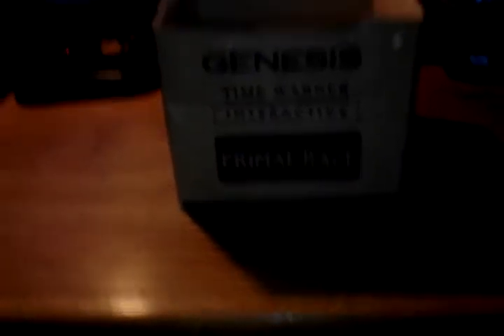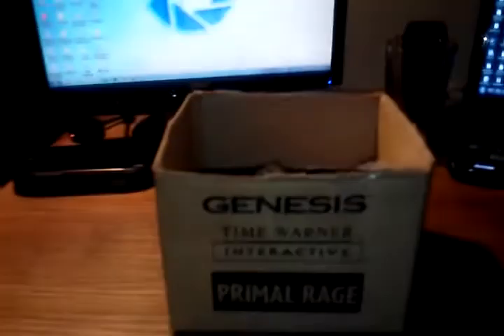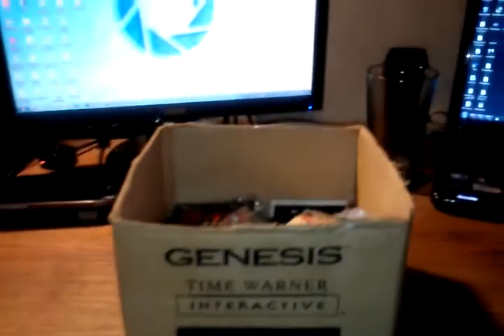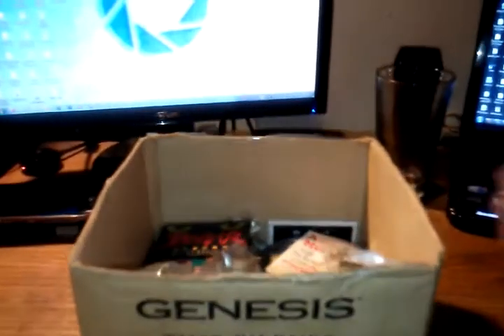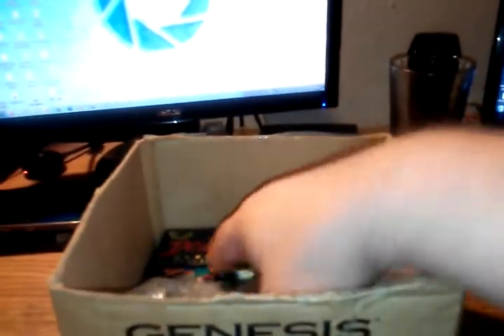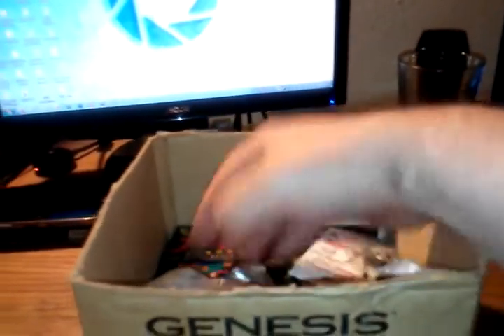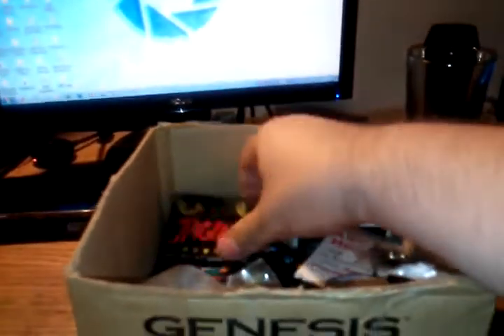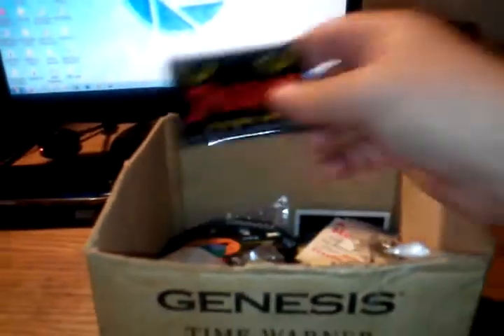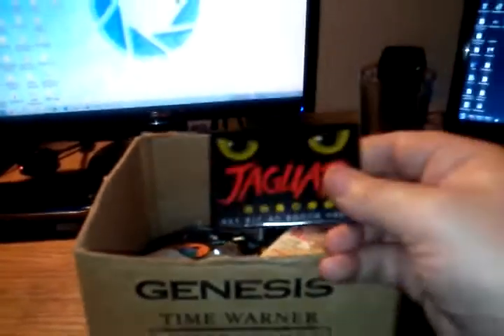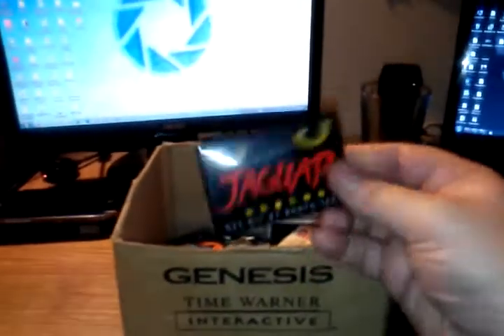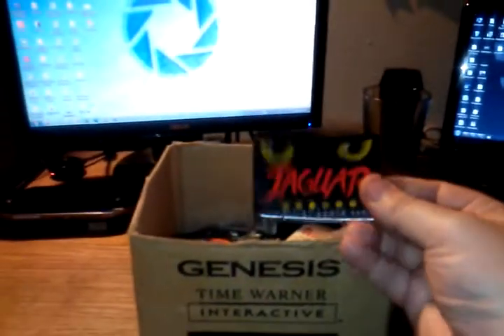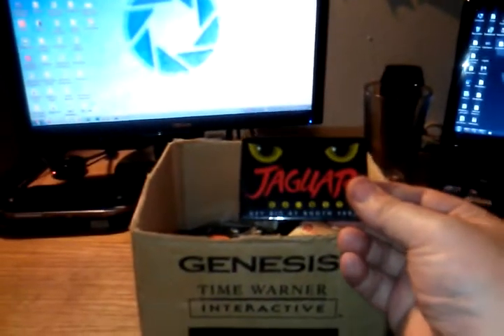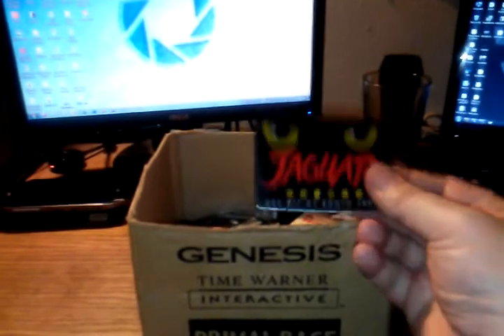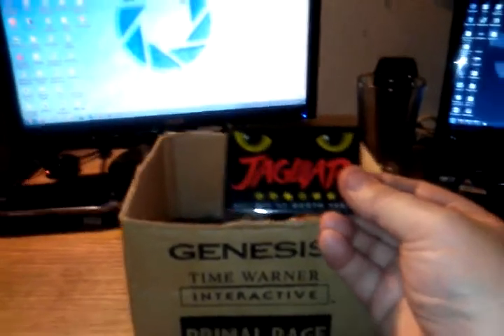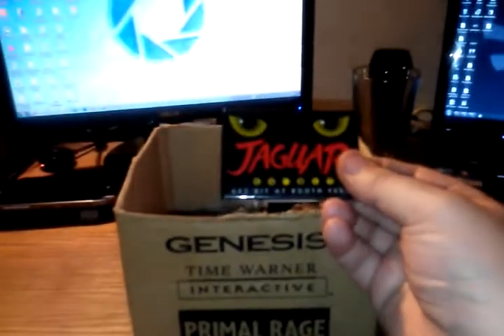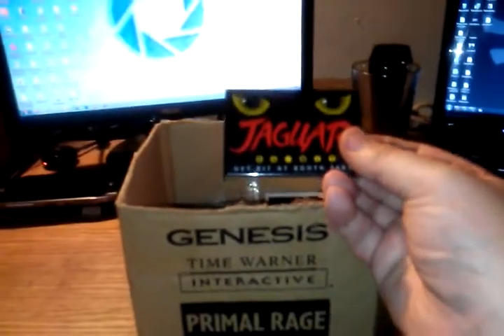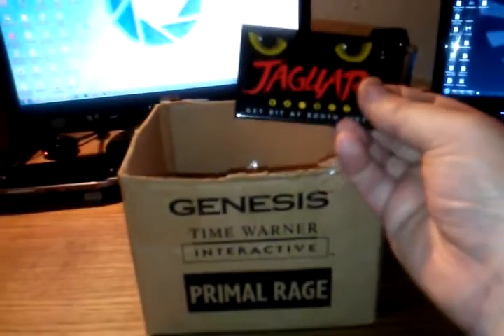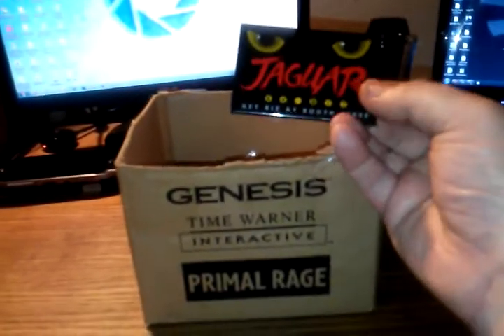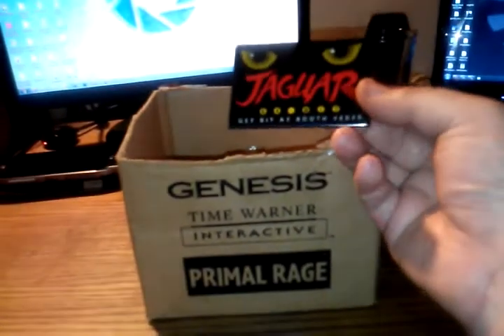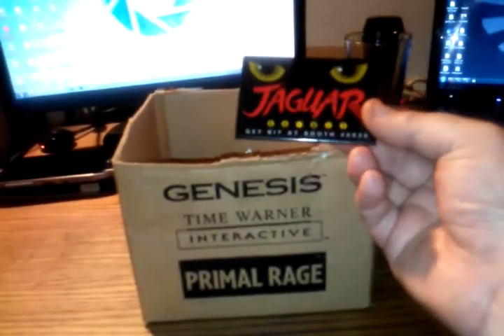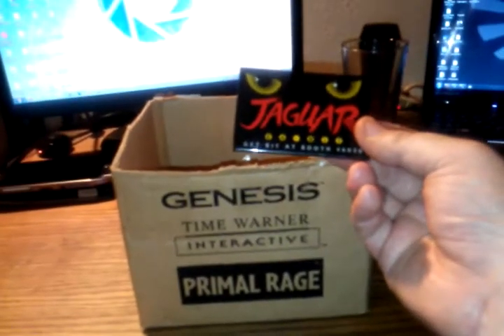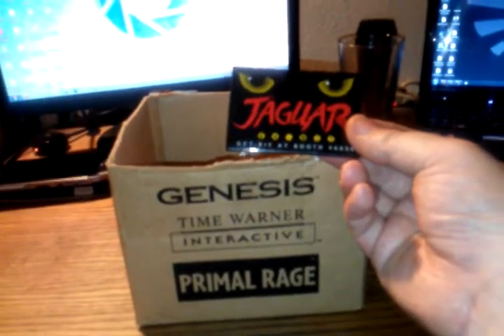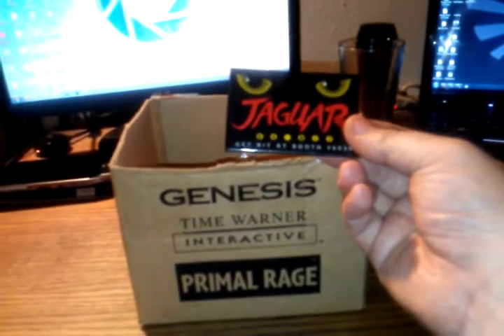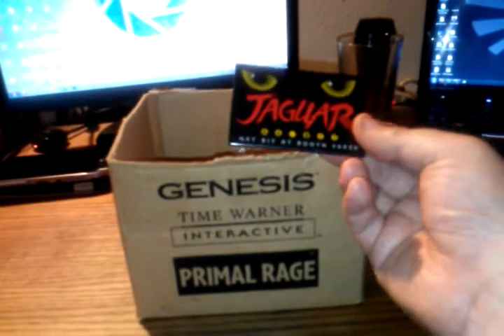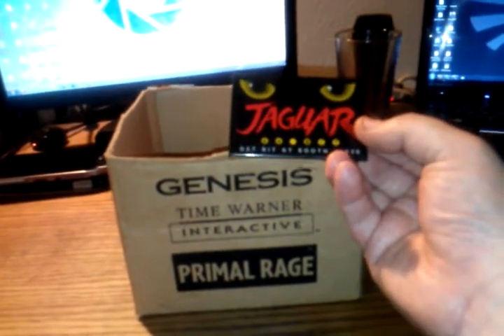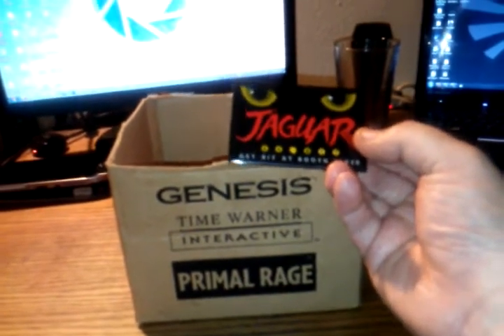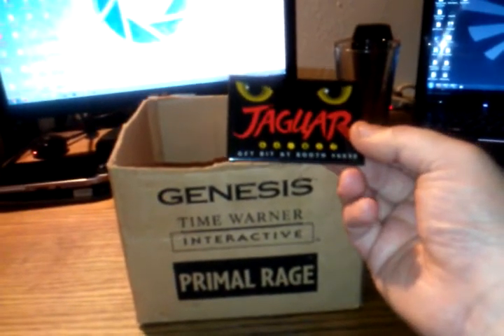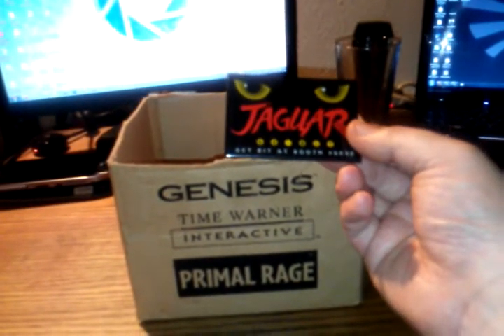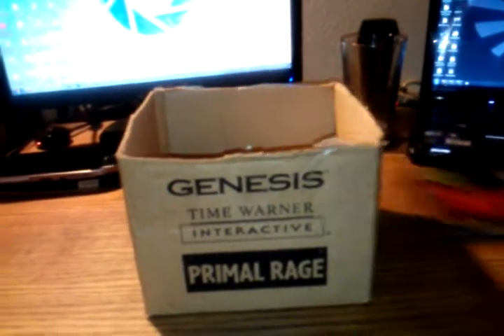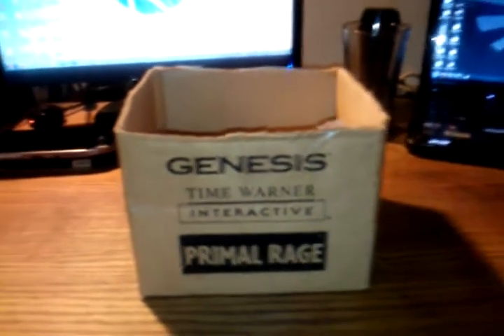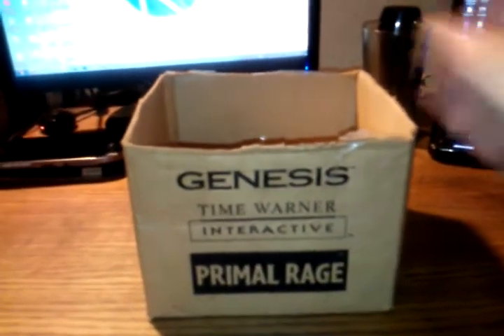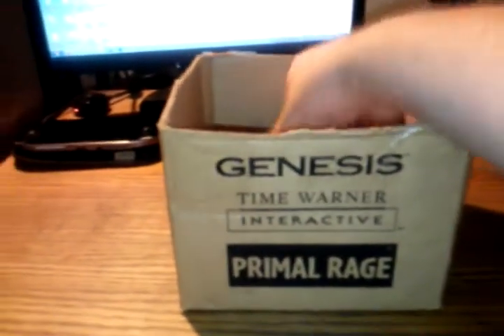This is the Jaguar 64-bit. Do the math. Go get bit at booth 6030. That's fun.